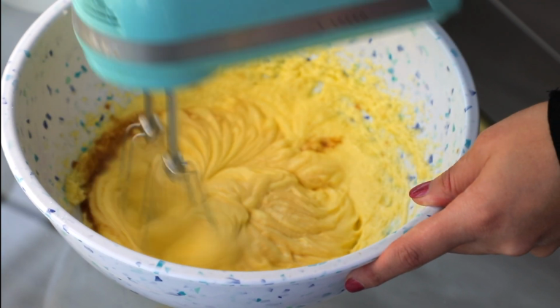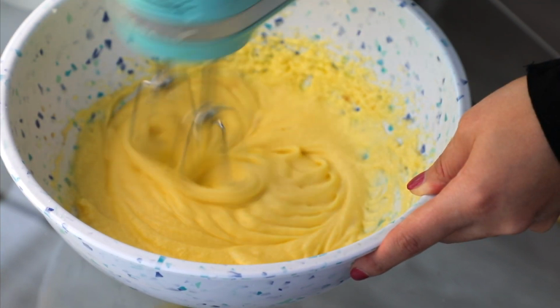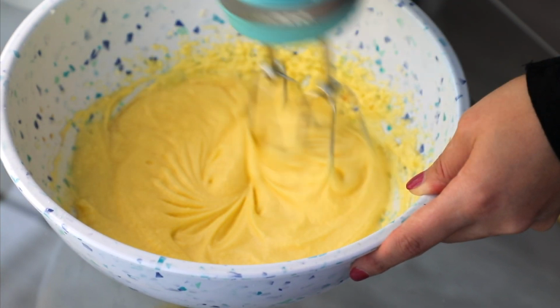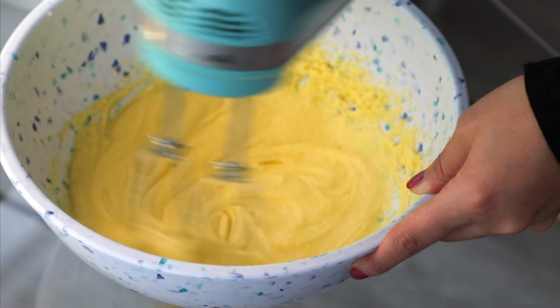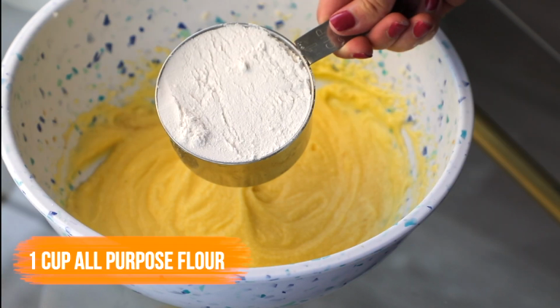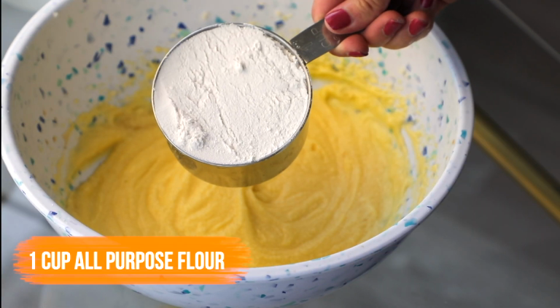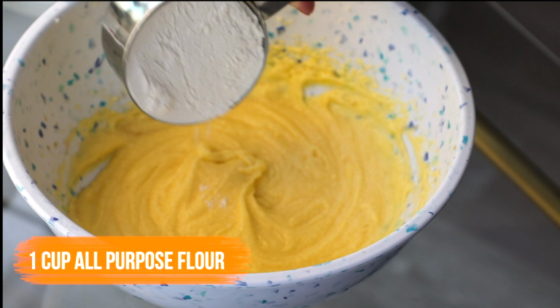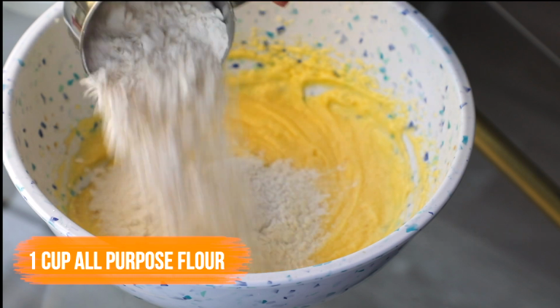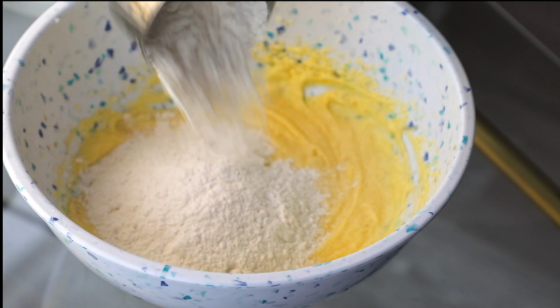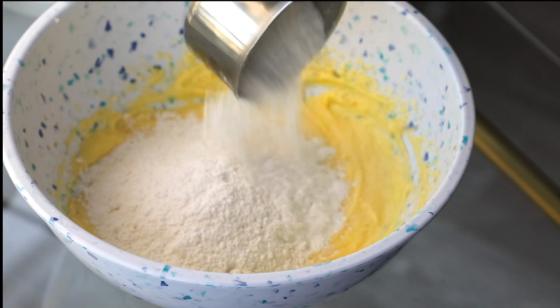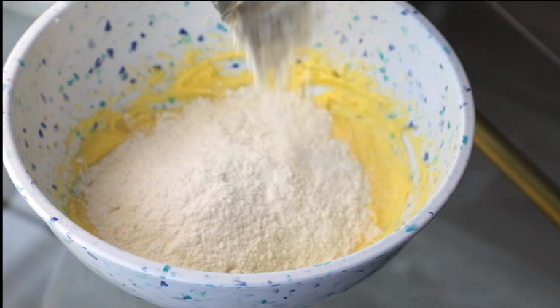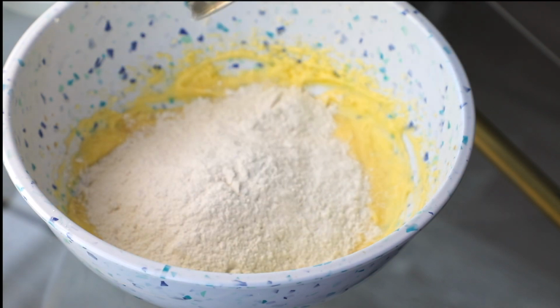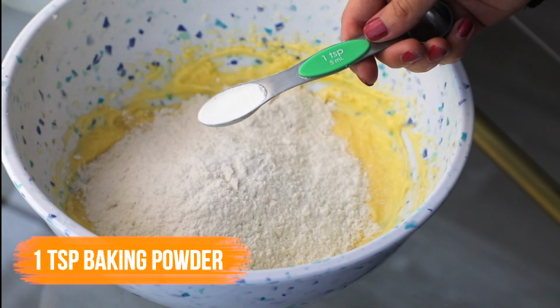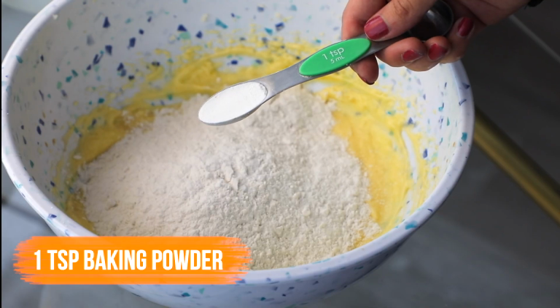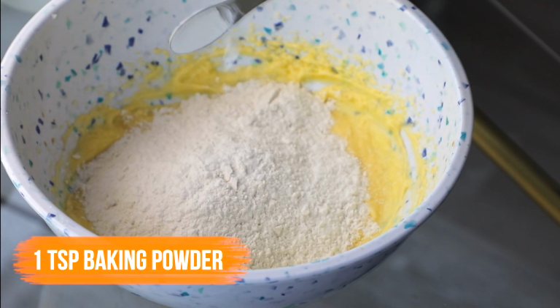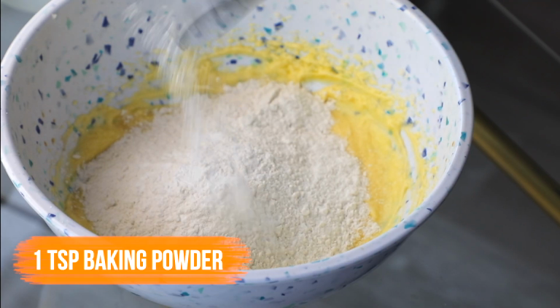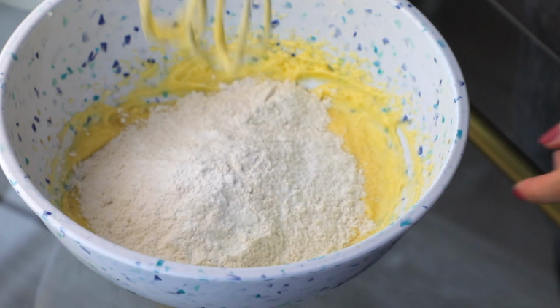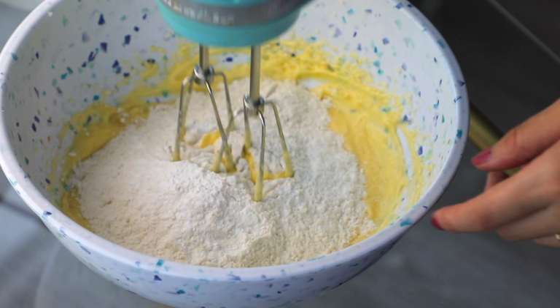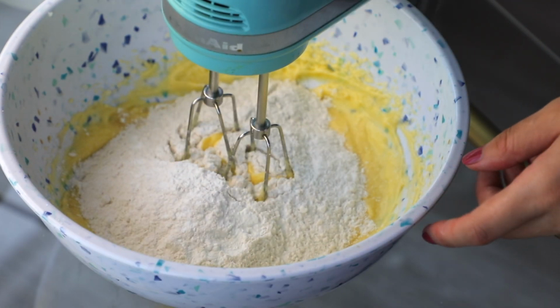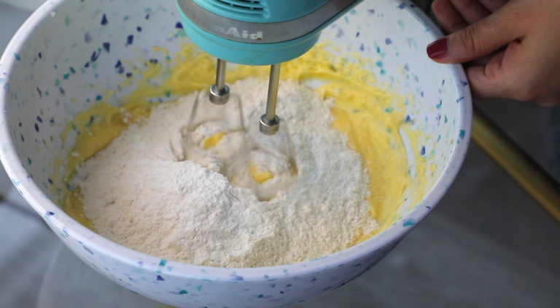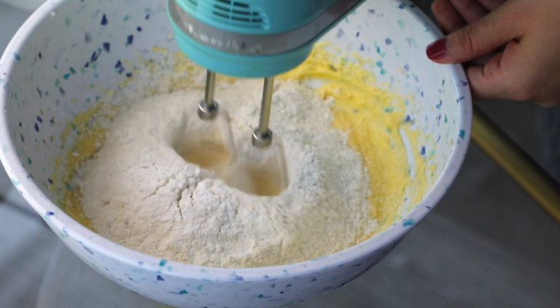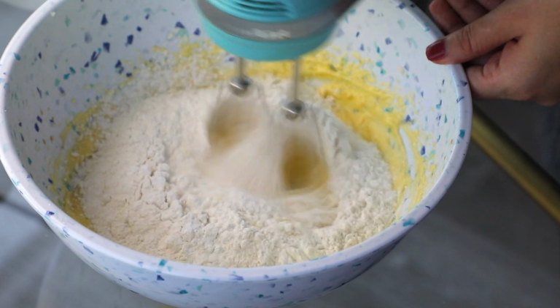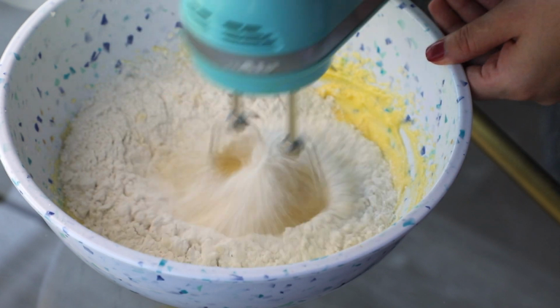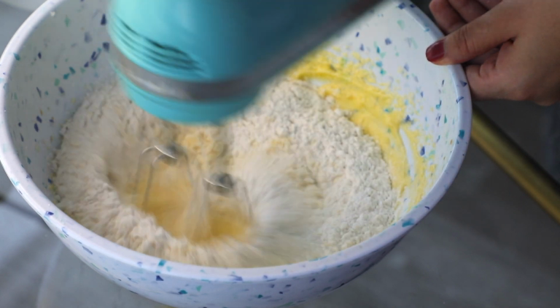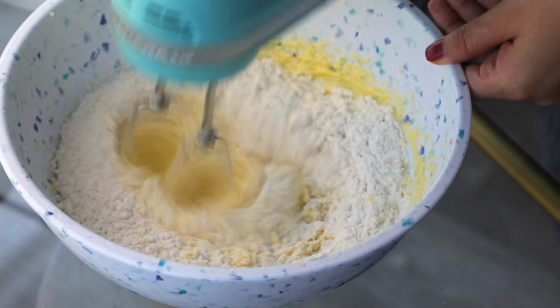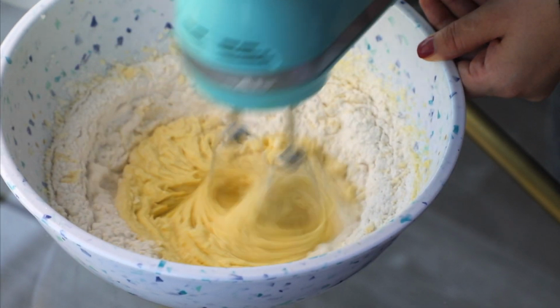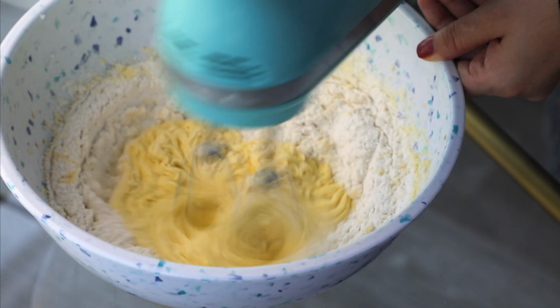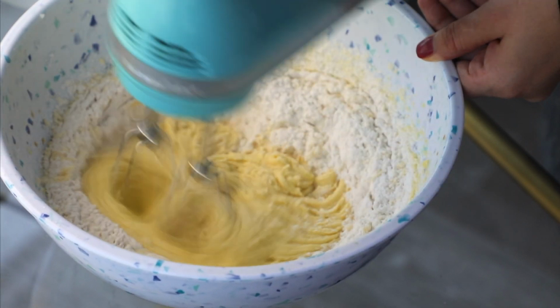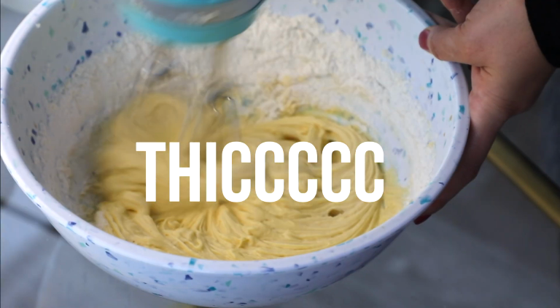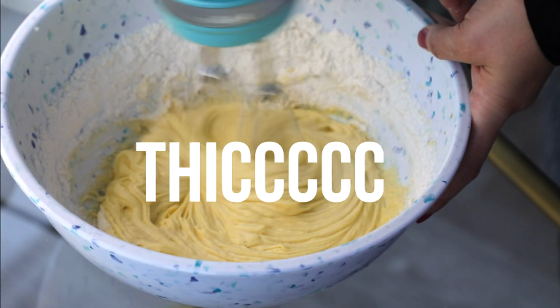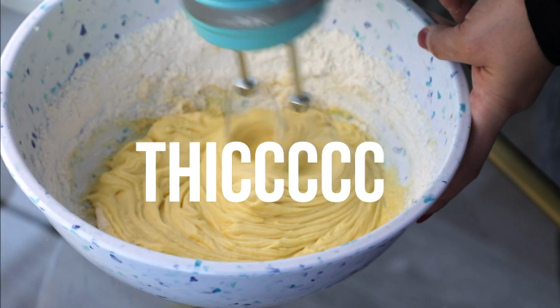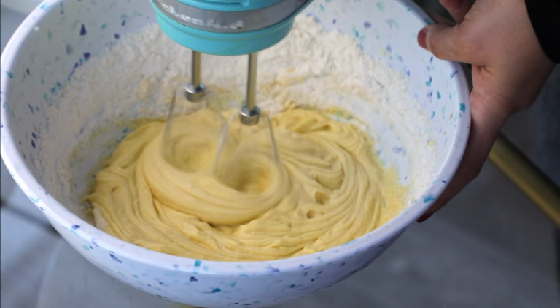Once that is combined, add in one cup of all-purpose flour, then add in one teaspoon of baking powder and mix for about two minutes. At this stage your batter should be thick, creamy and smooth.